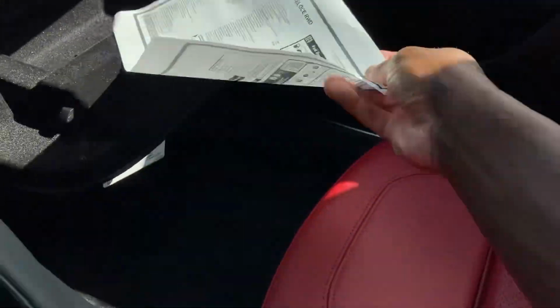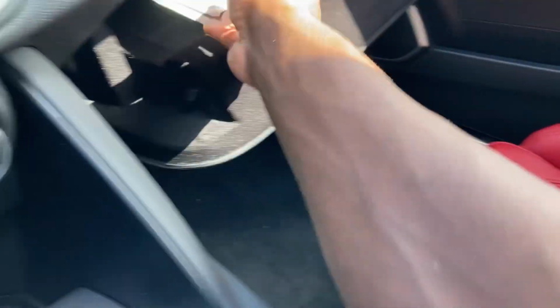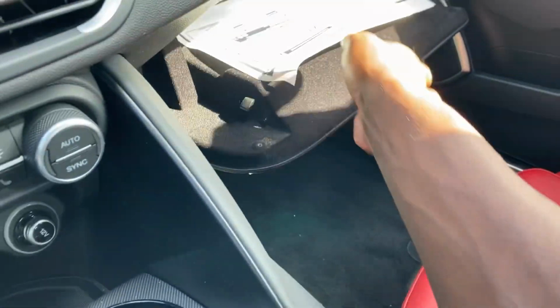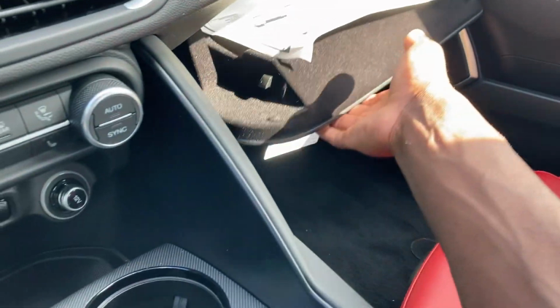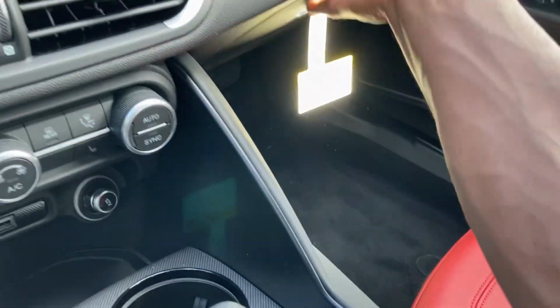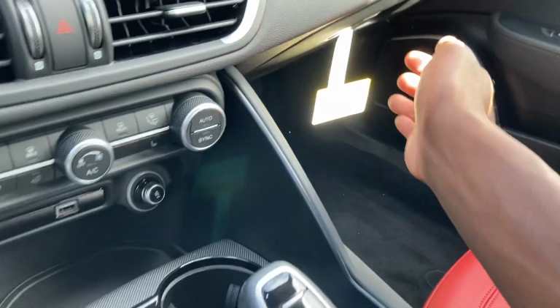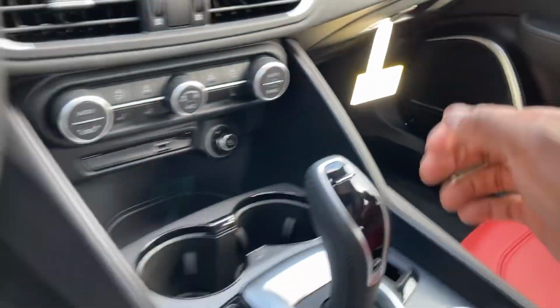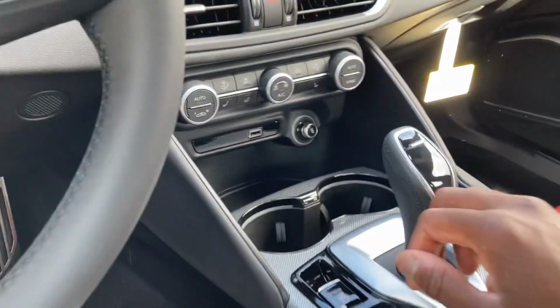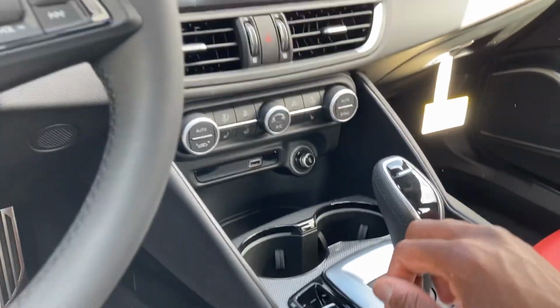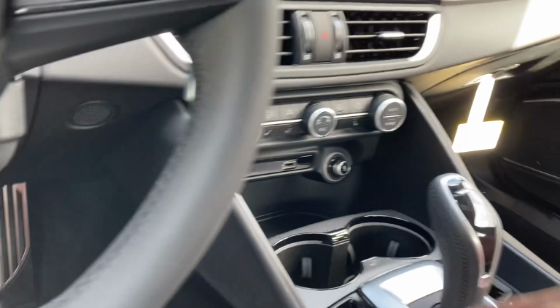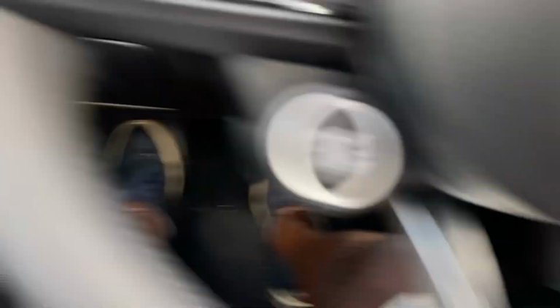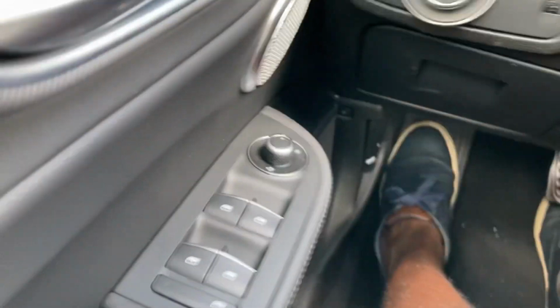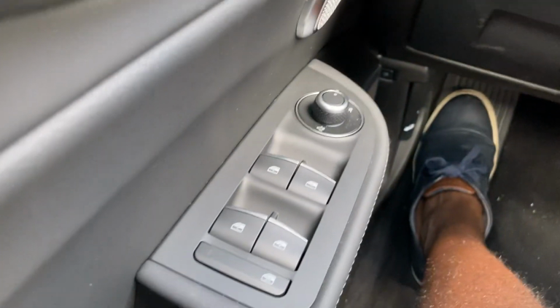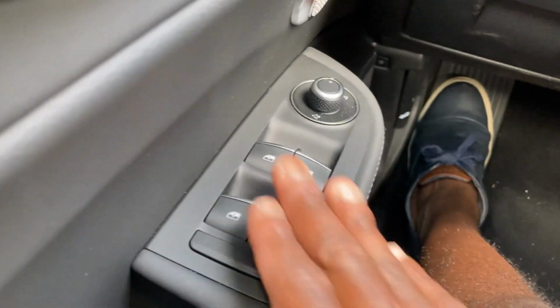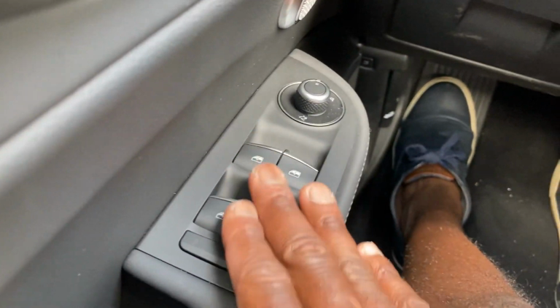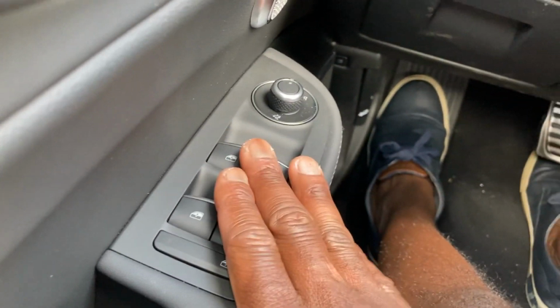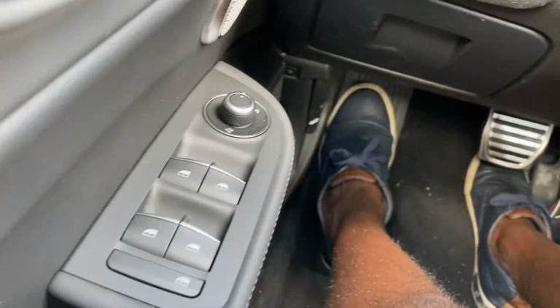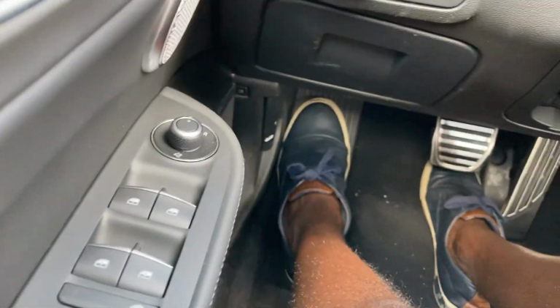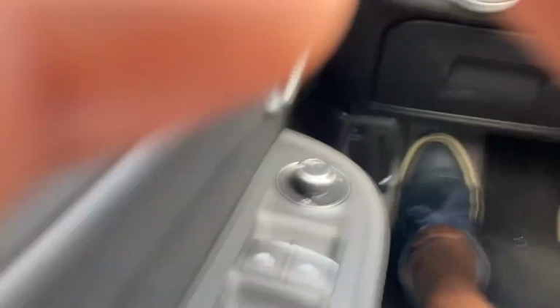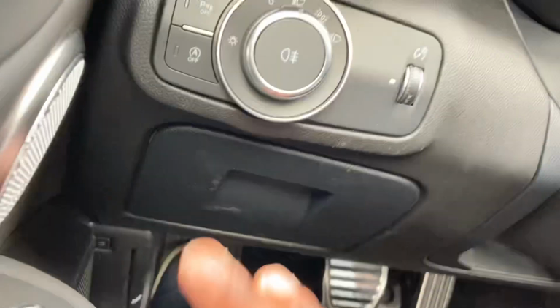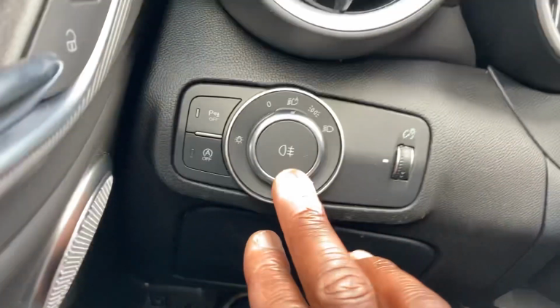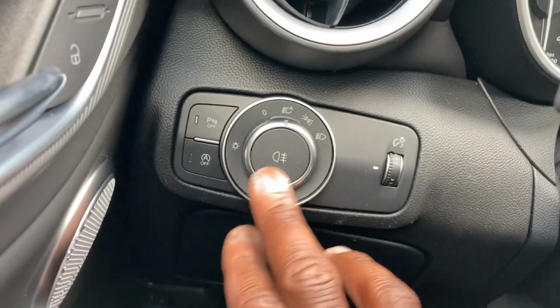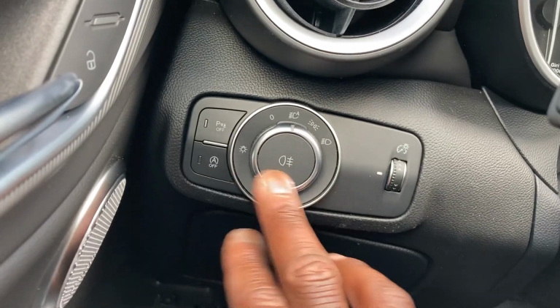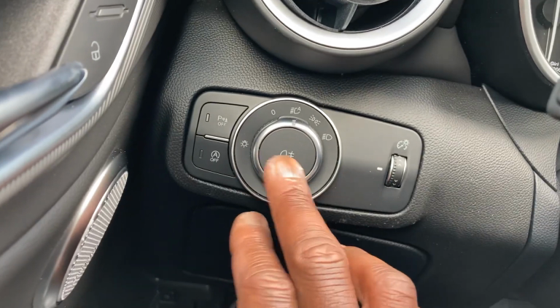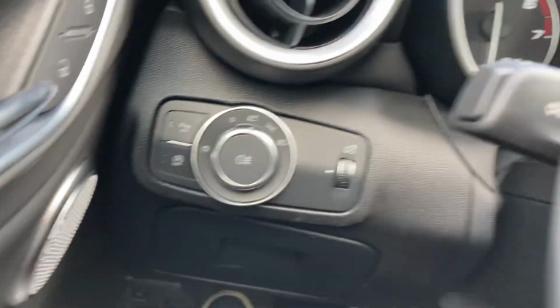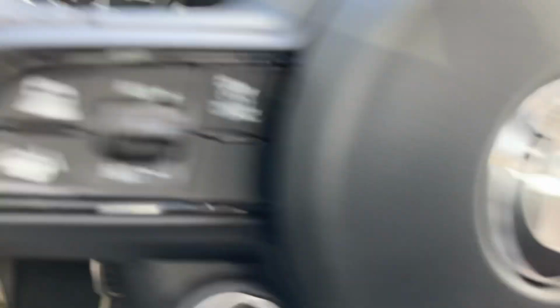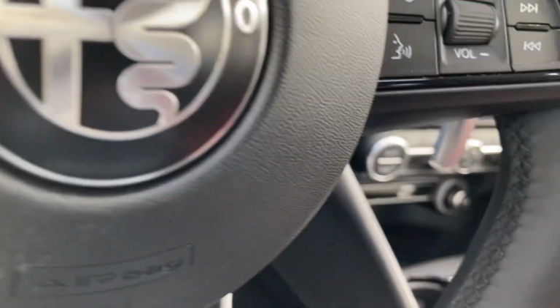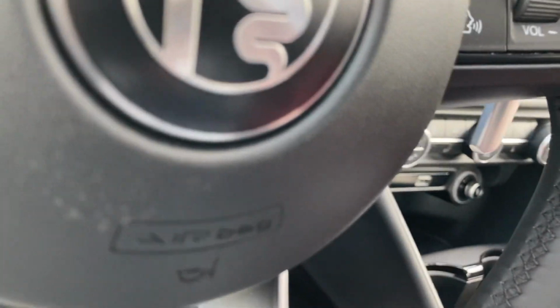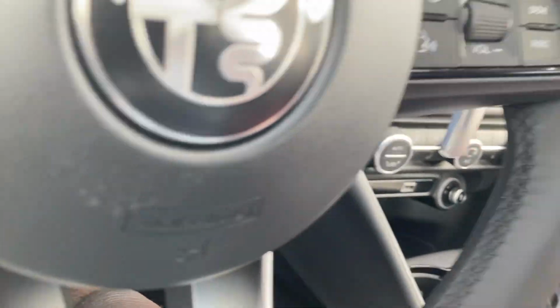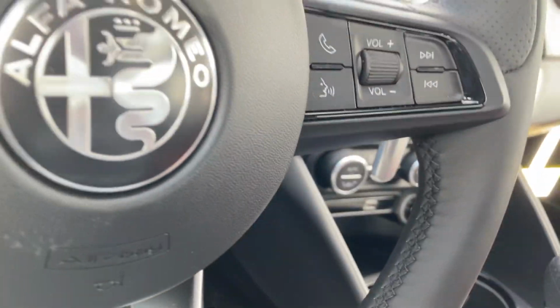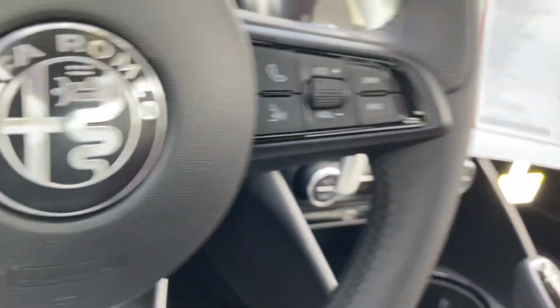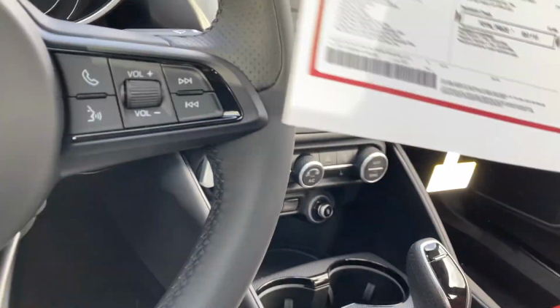We've got the window sticker — two in total. Power windows and locks with your mirror controls. High beams with the lights, and the electronic parking brake.